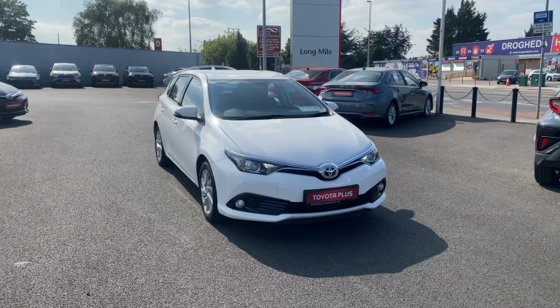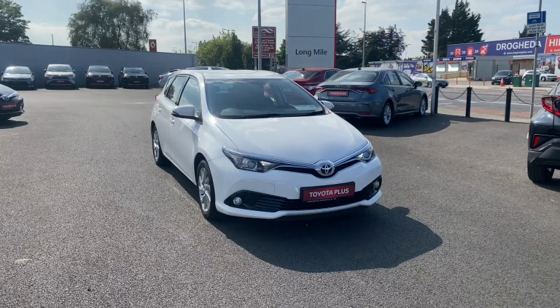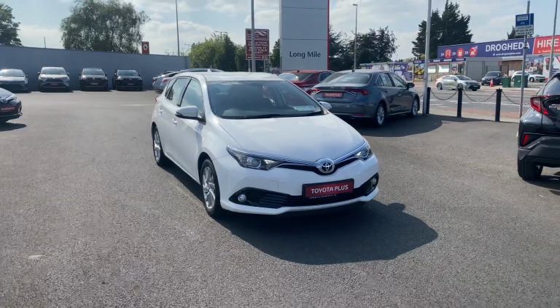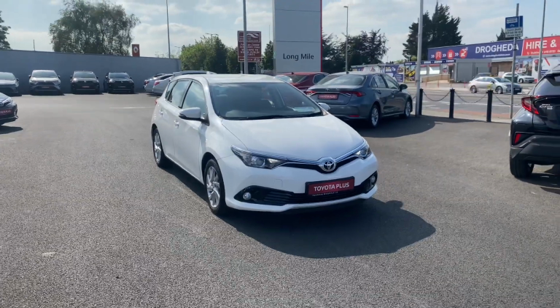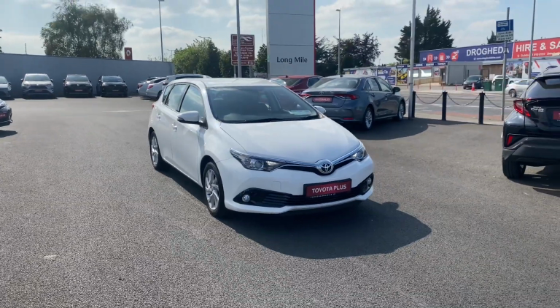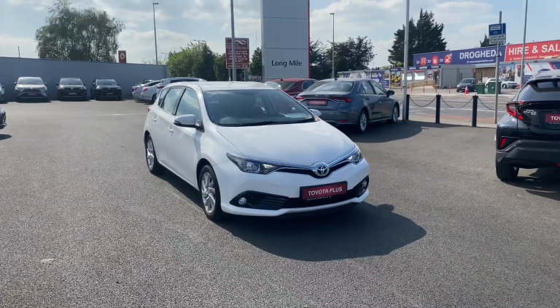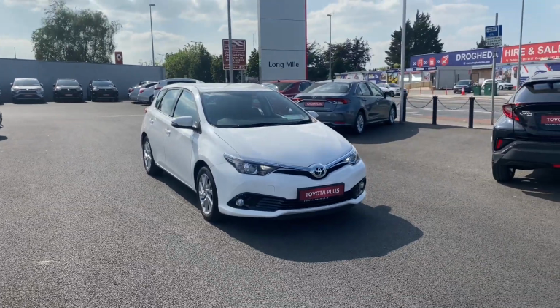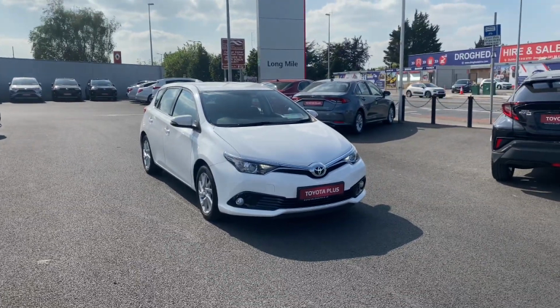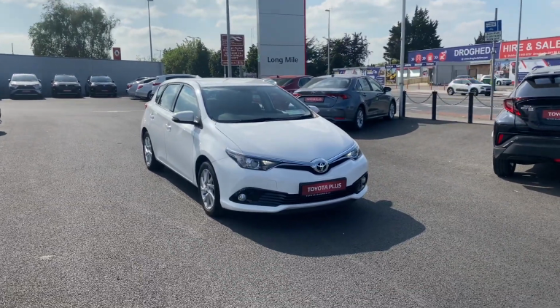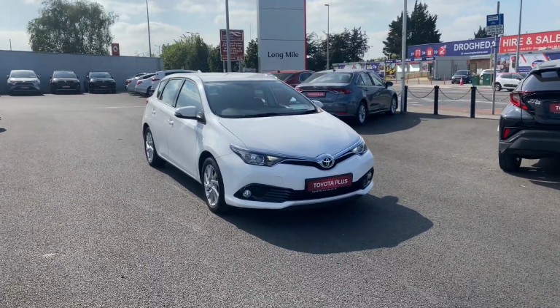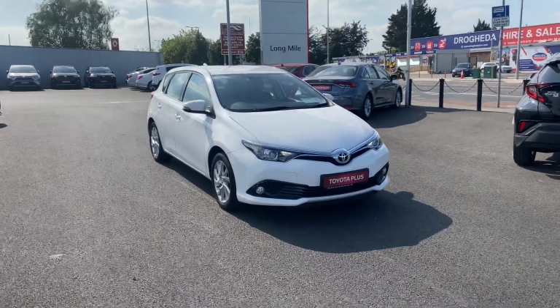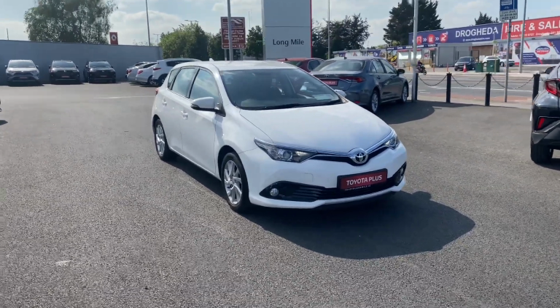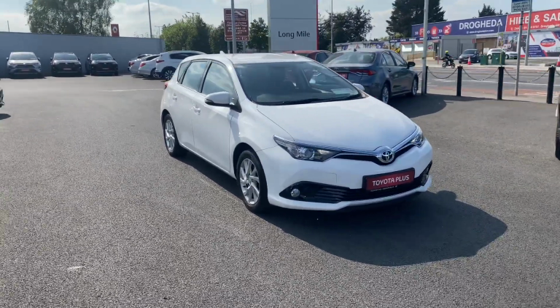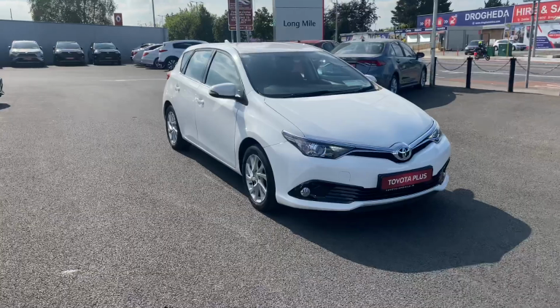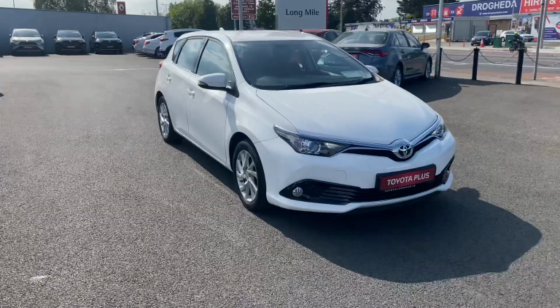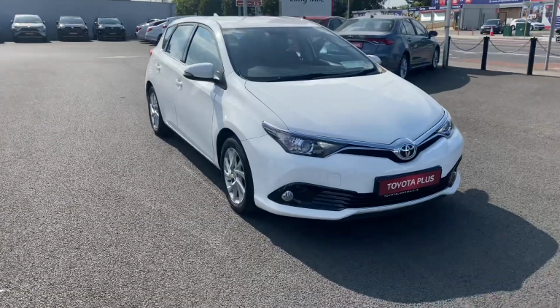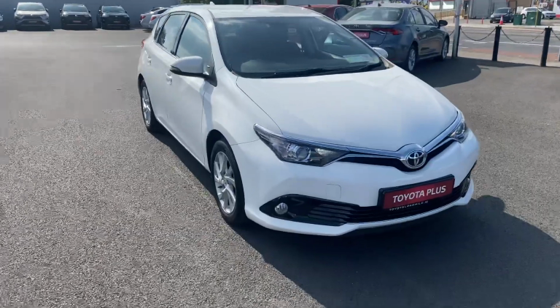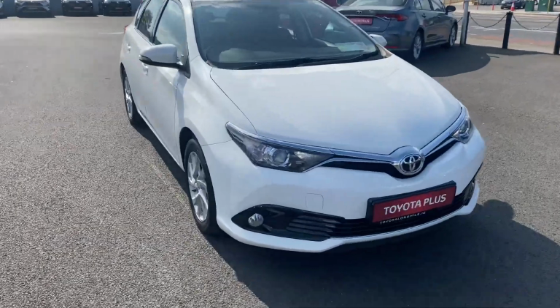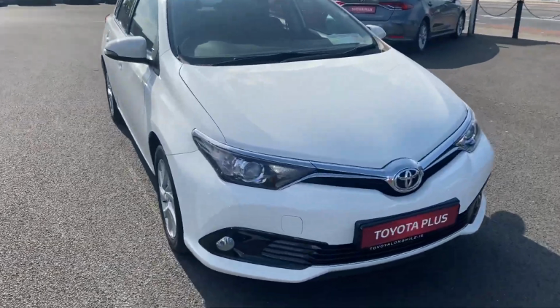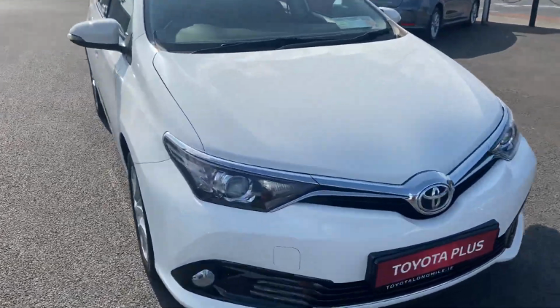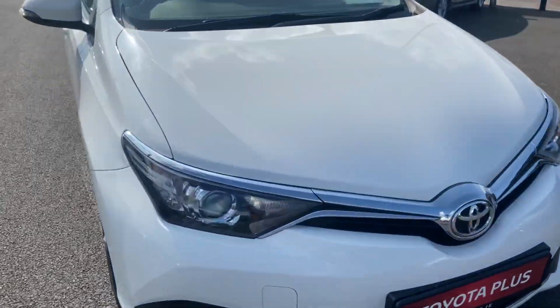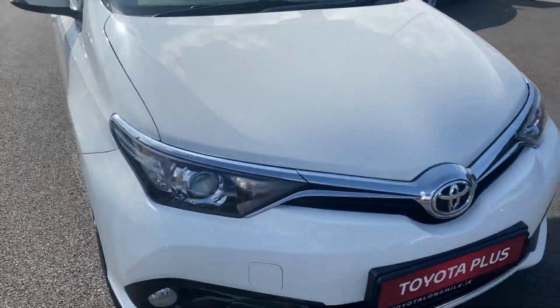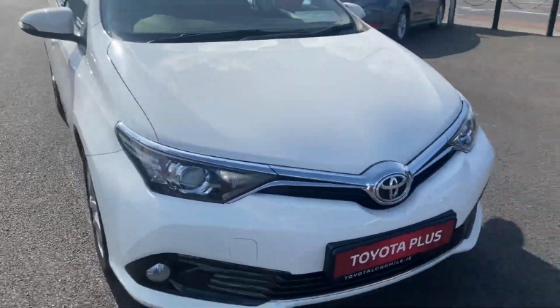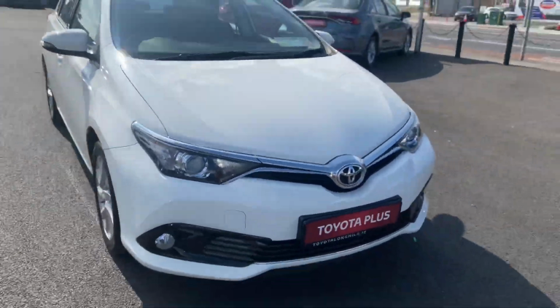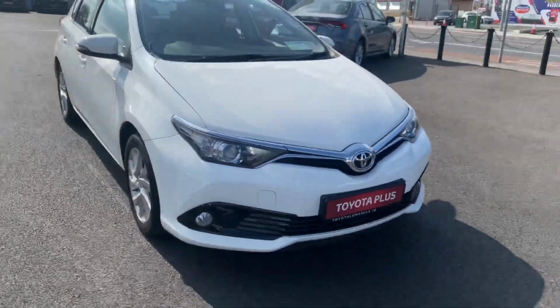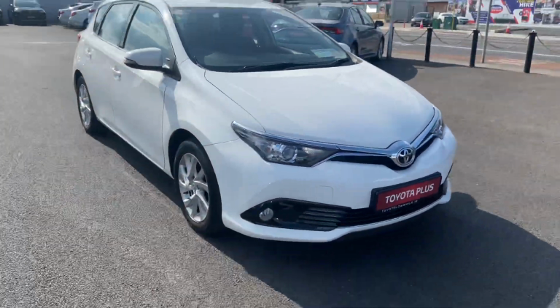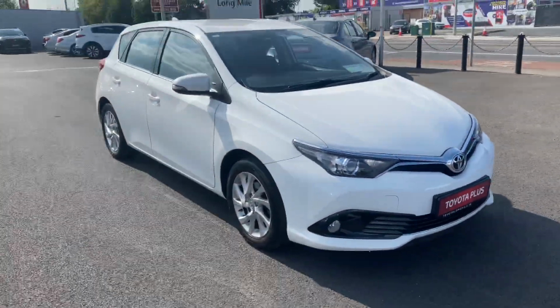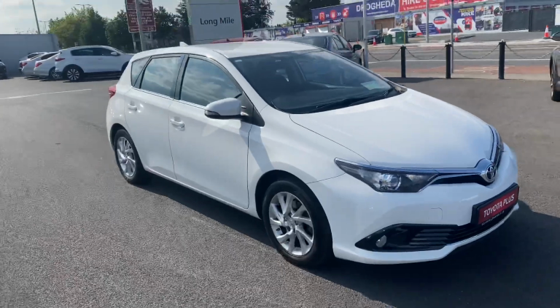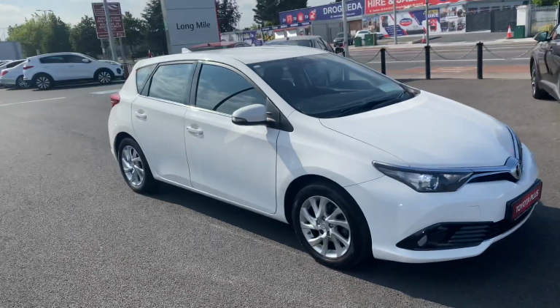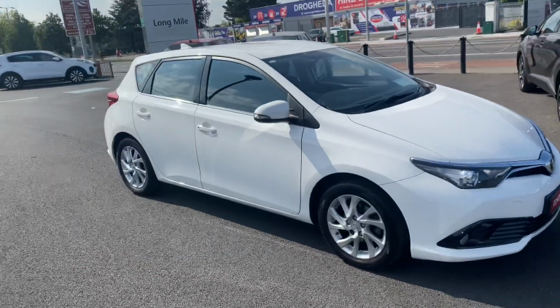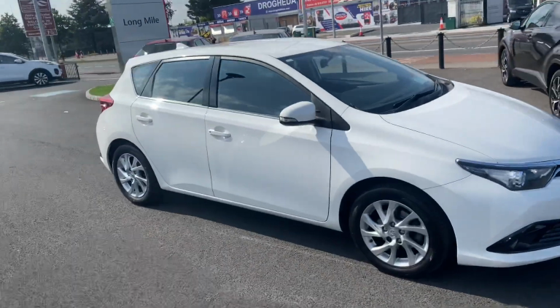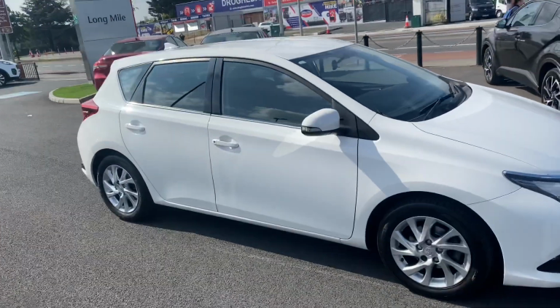Hello and welcome to Teo Longwell. Here we have a 2016 Toyota Auris — the 1.2 Turbo Luna model finished in pure white. It features LED daytime running lights, front fog lights, and 16-inch multi-spoke alloy wheels.